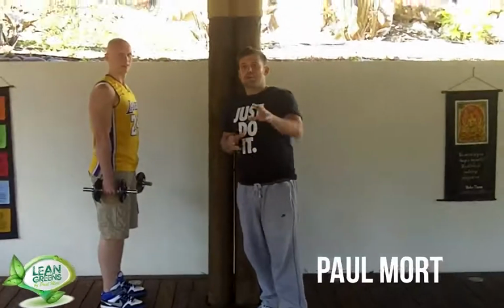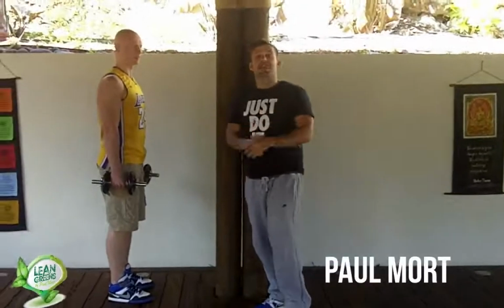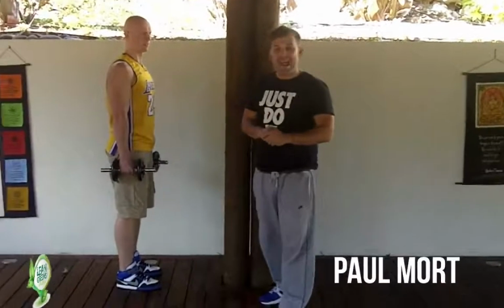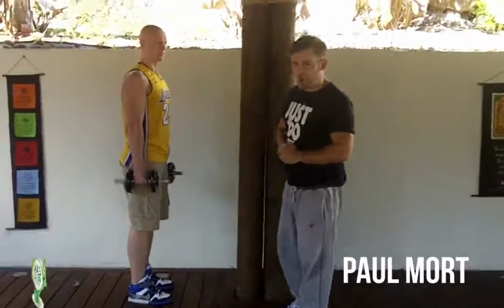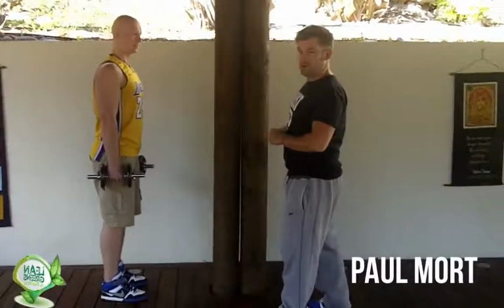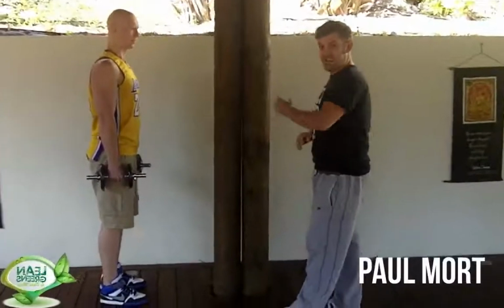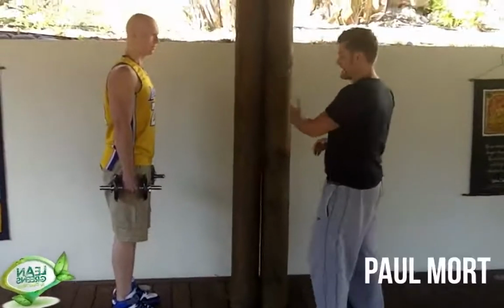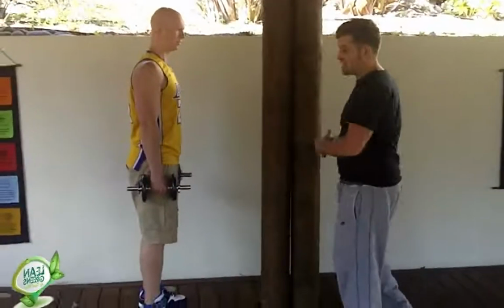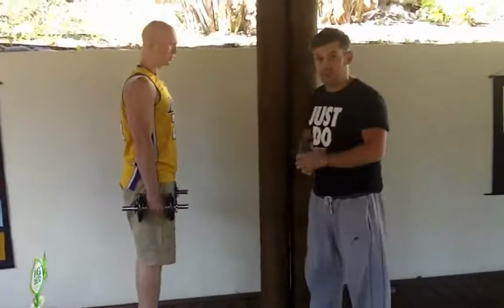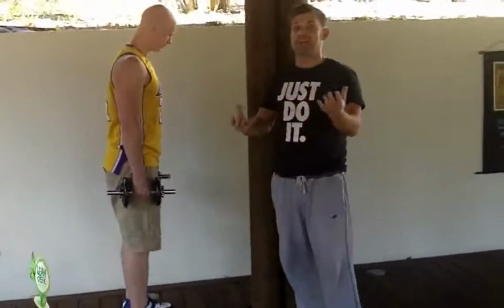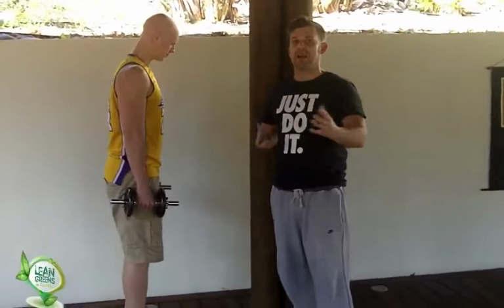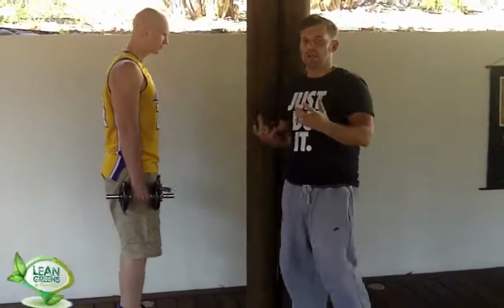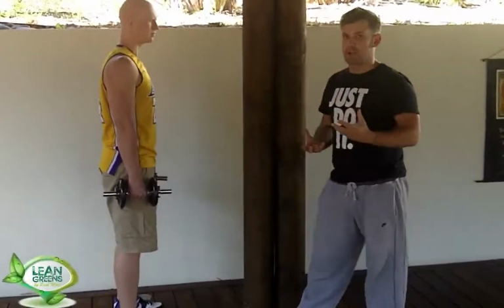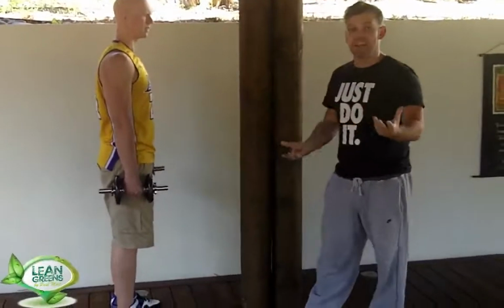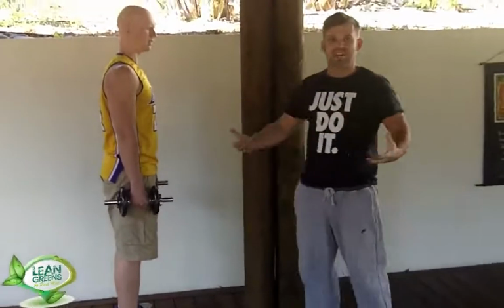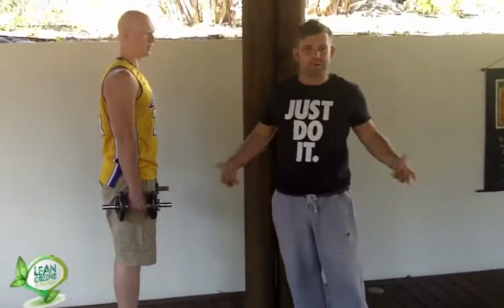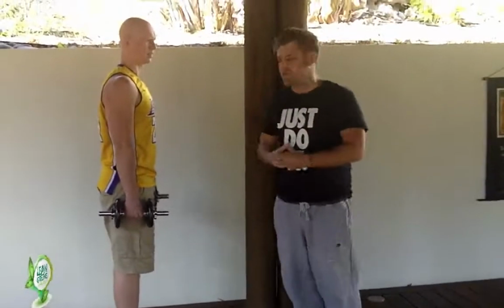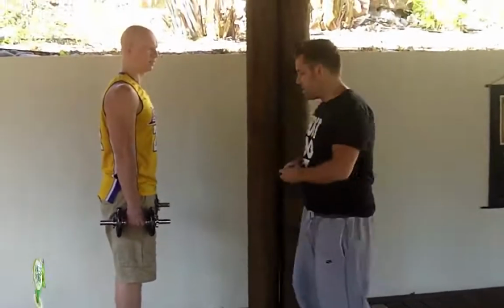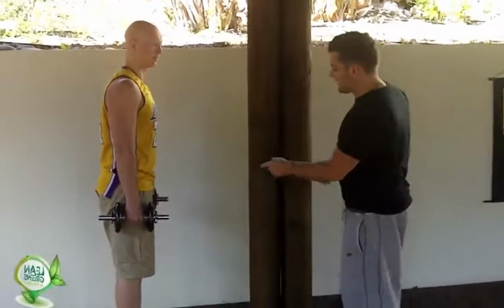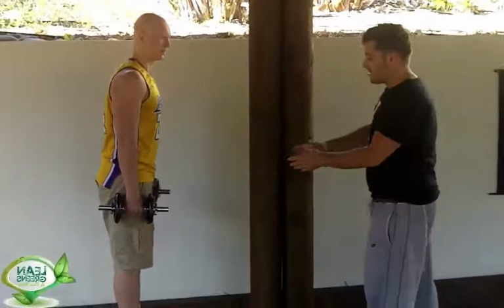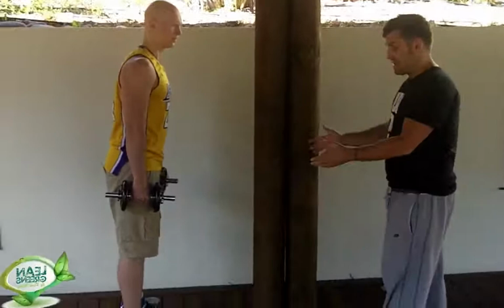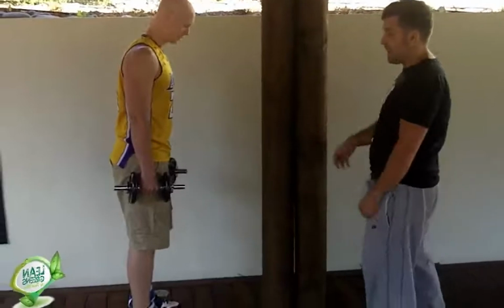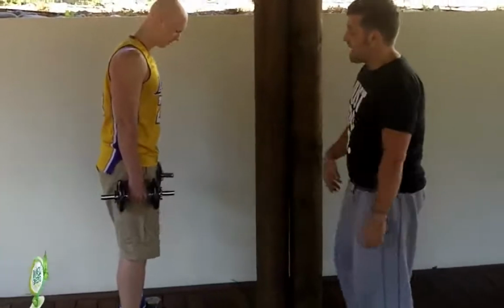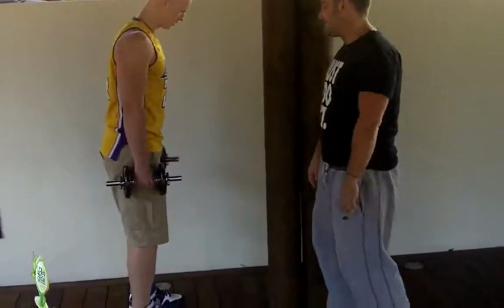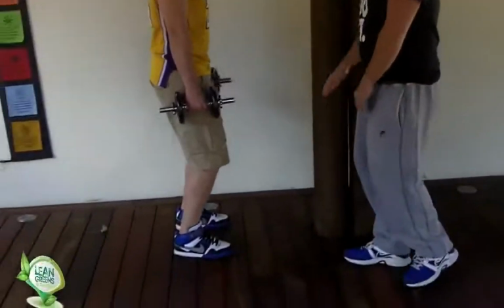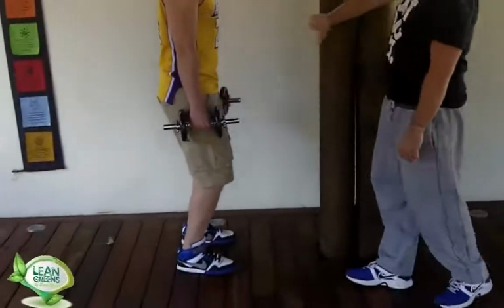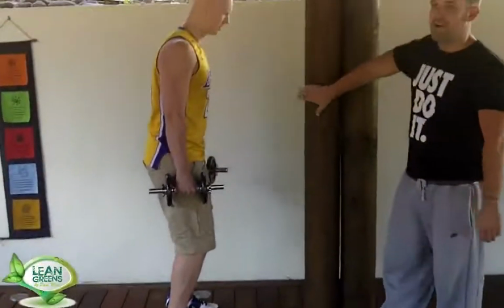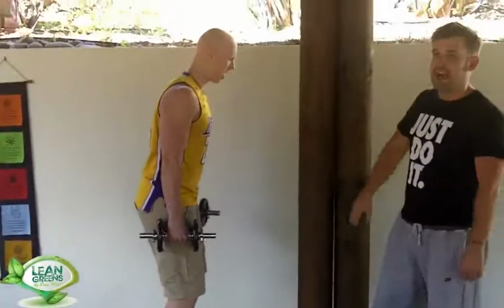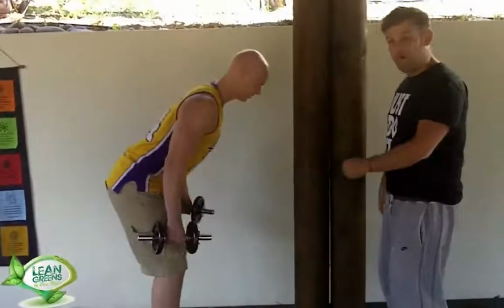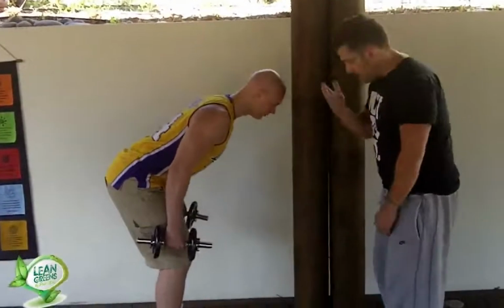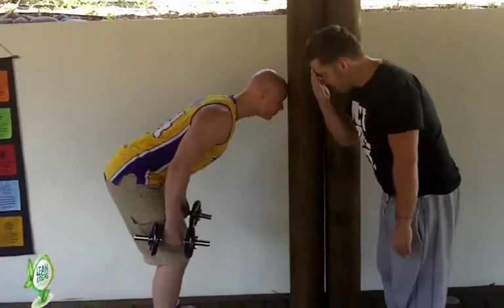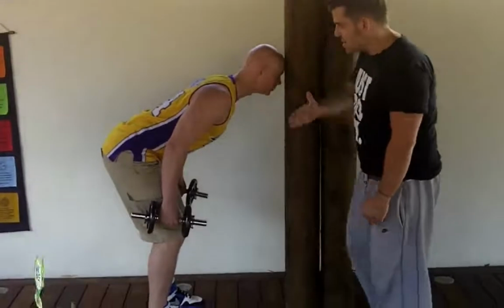This exercise is called head supported row. The only reason I want the head supported is basically so you get the technique right, because a lot of people can't get this right and they end up with back problems. So what I'm going to ask Chris to do is feet hip distance apart, bend his knees, and then he's going to rest his forehead on here. At home, you want to rest on the edge of your chair.